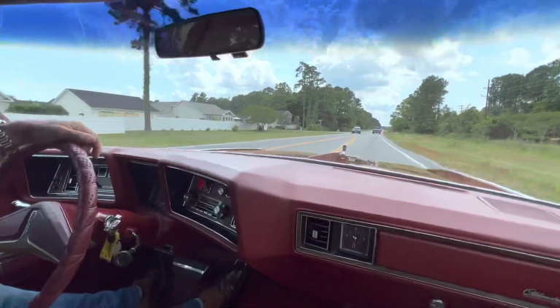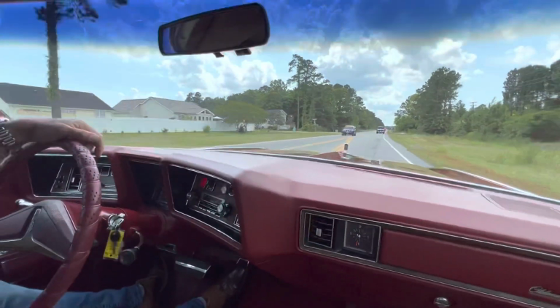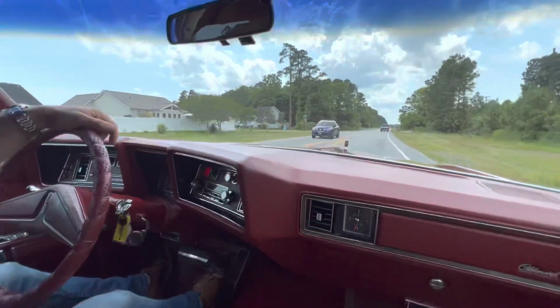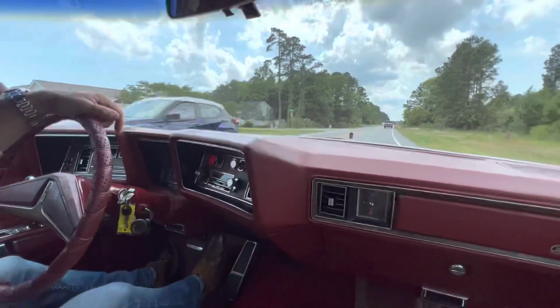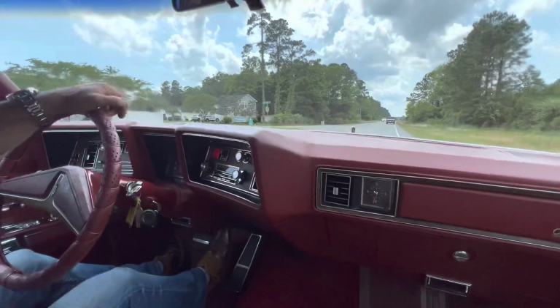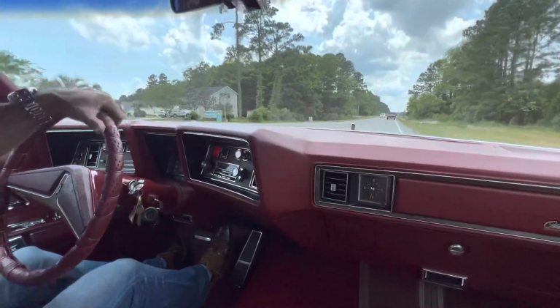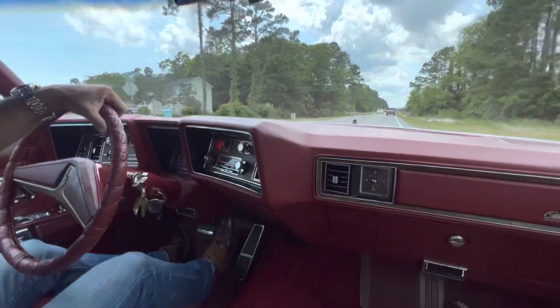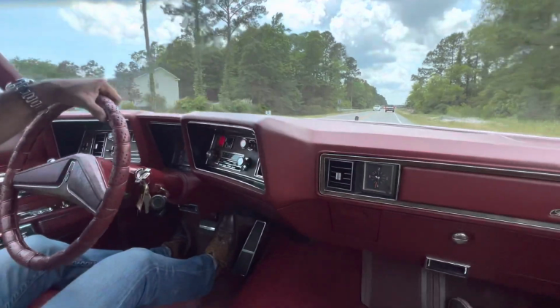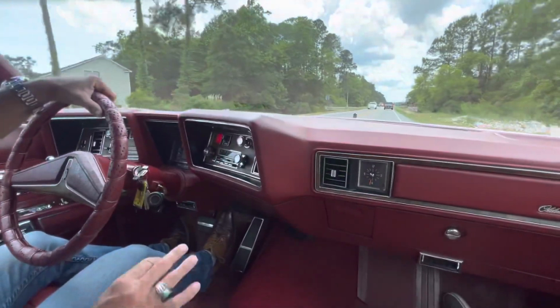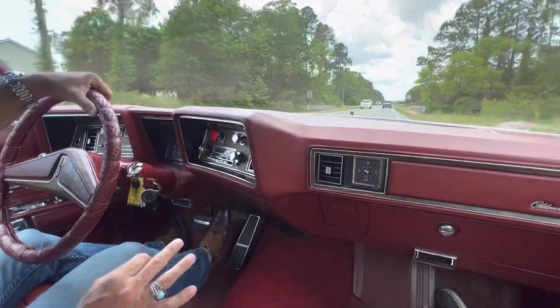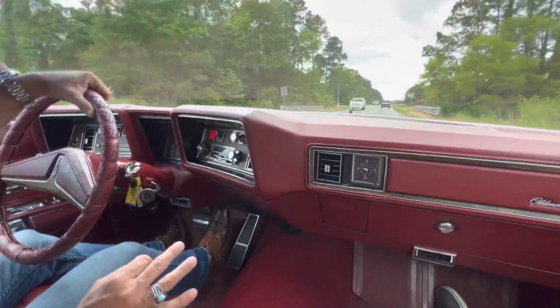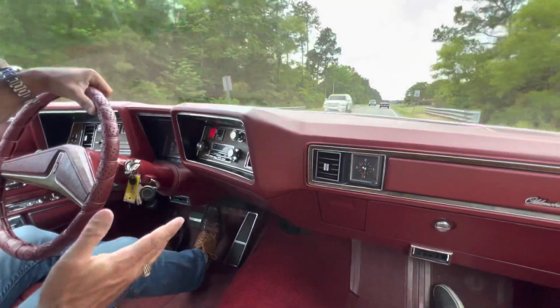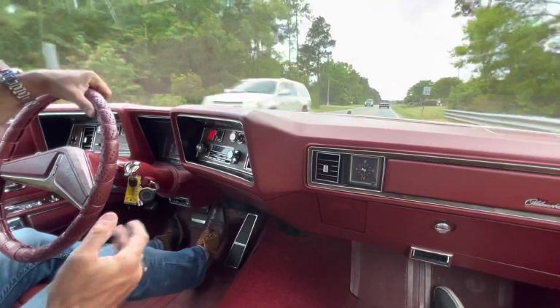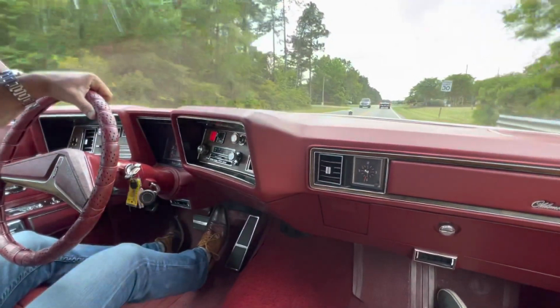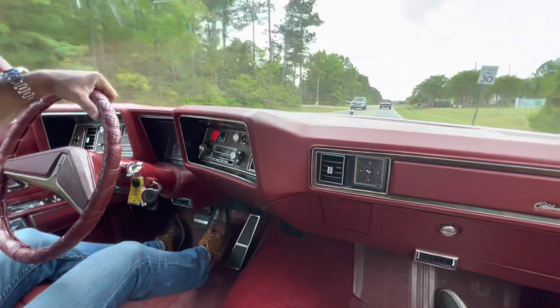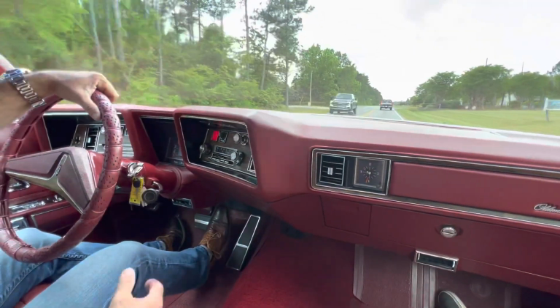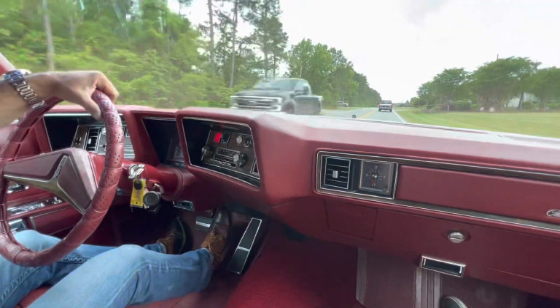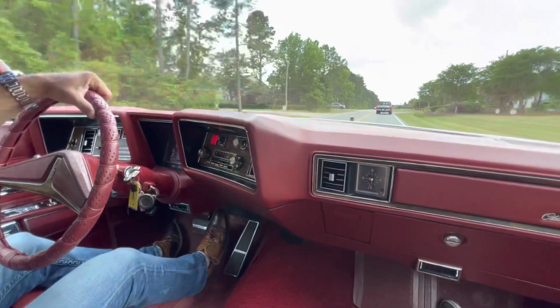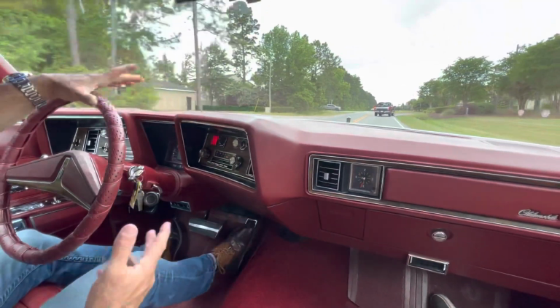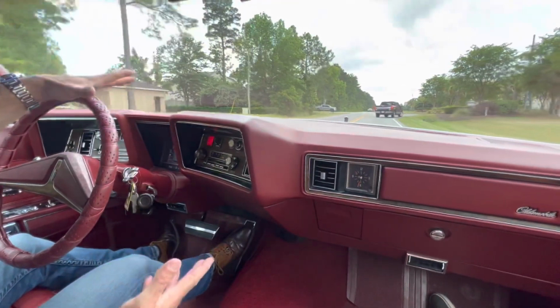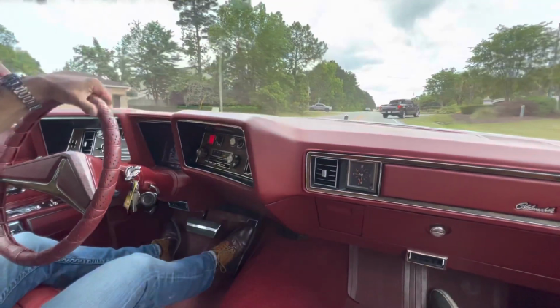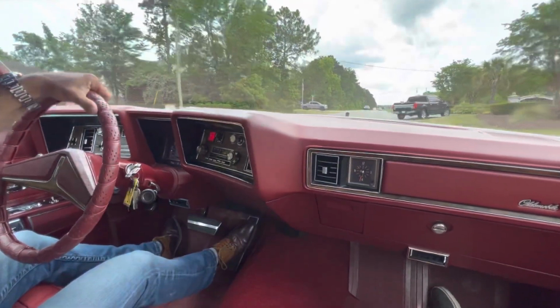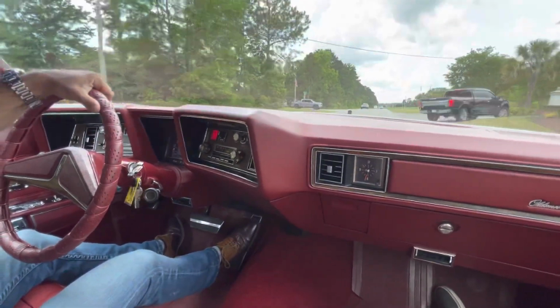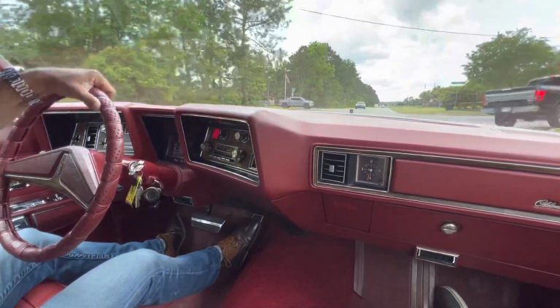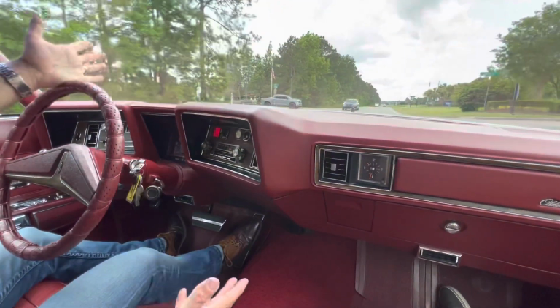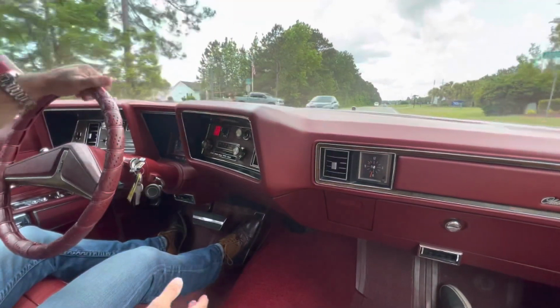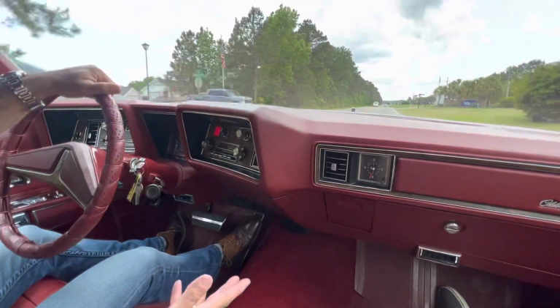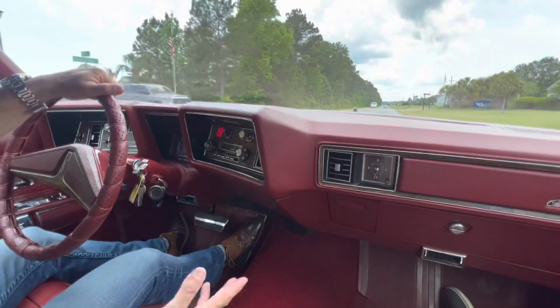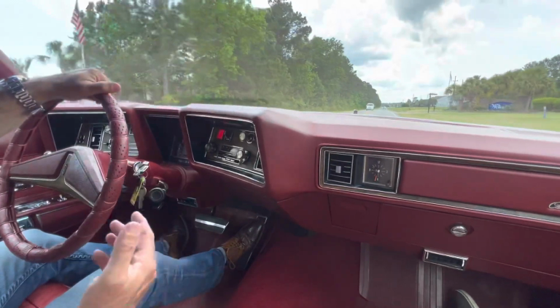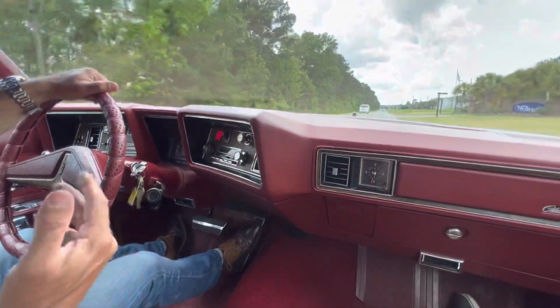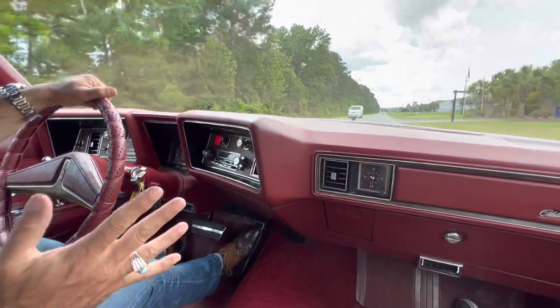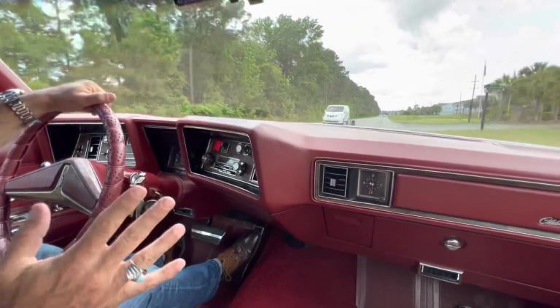We went to Myrtle Beach on vacation in this car in the early 1980s — like 1980 actually — then moved down here to Myrtle Beach in '81. This is the car we had. So it has a lot of childhood memories, that's why I wanted to buy it. Same color combination, same pretty much everything.